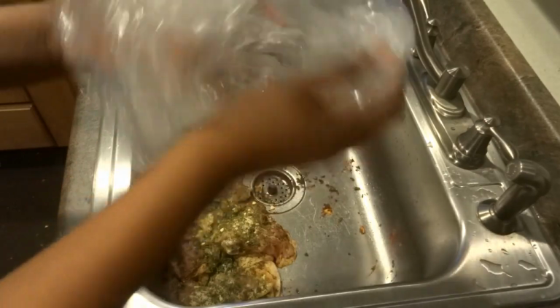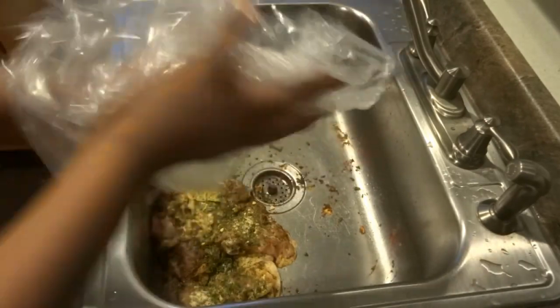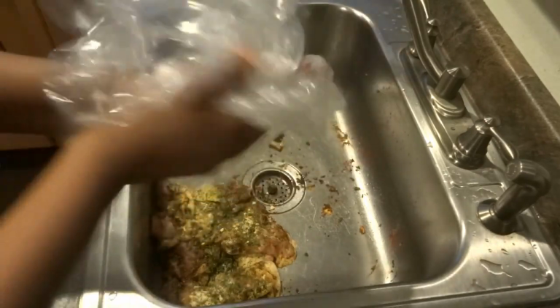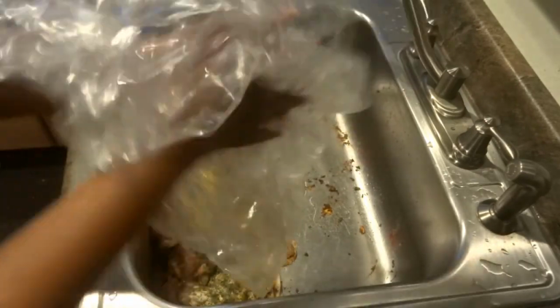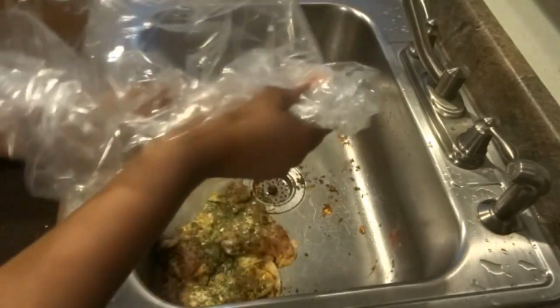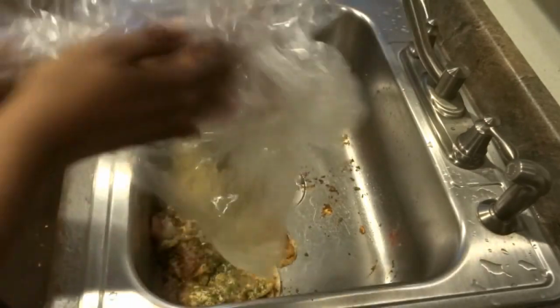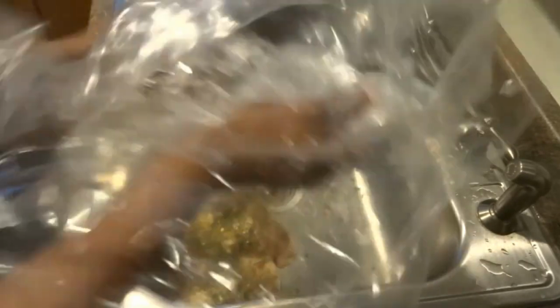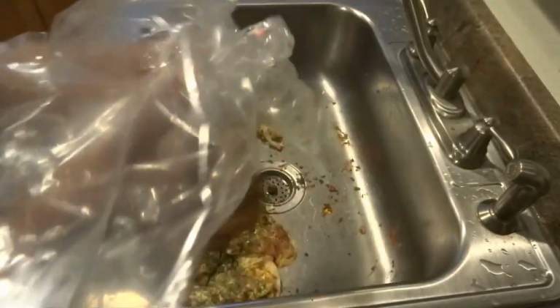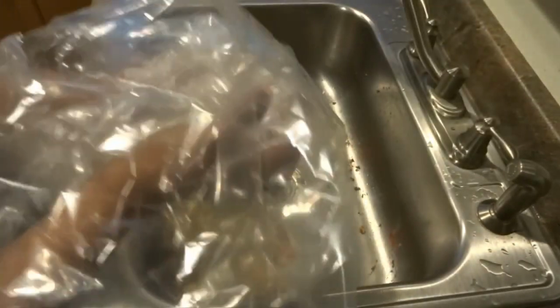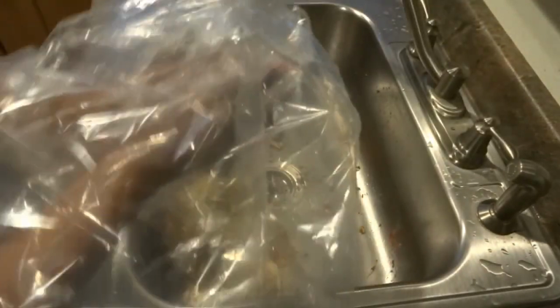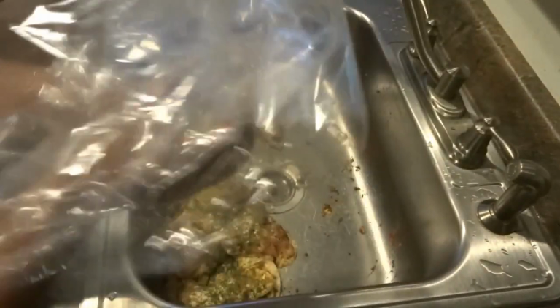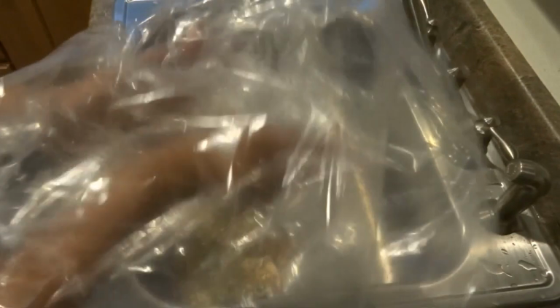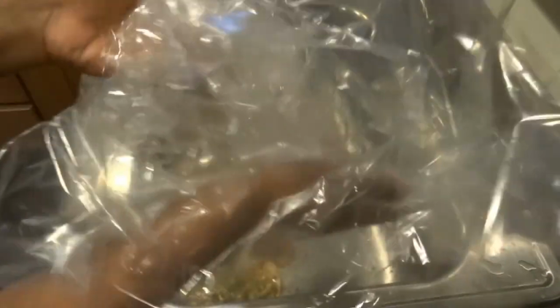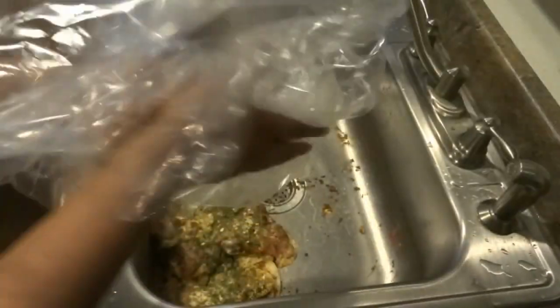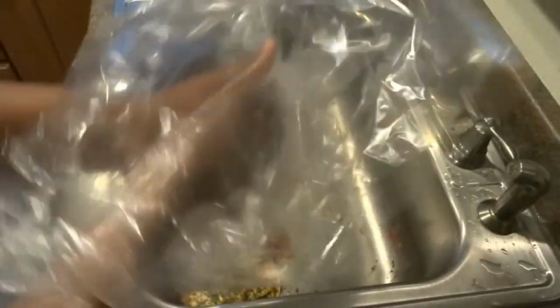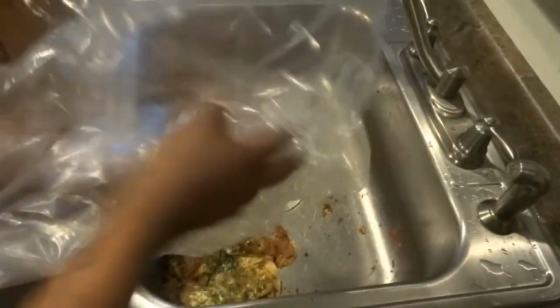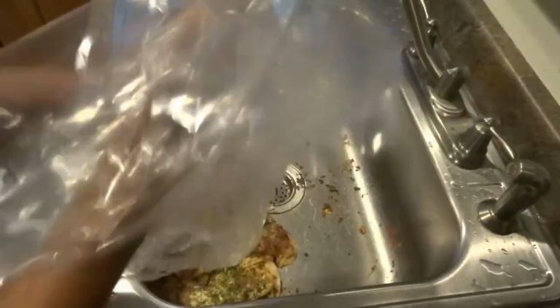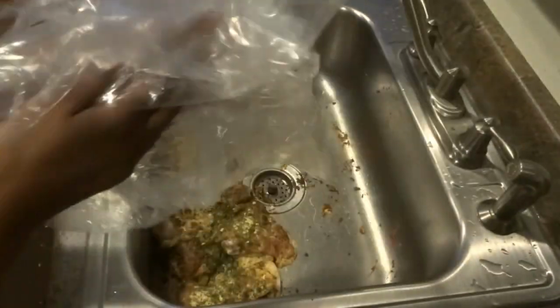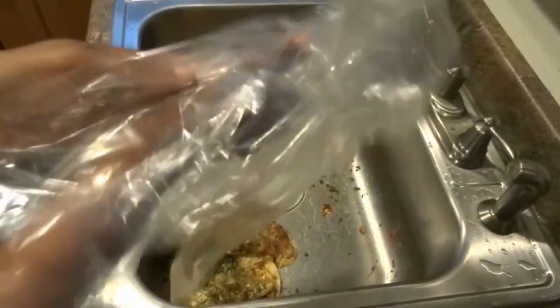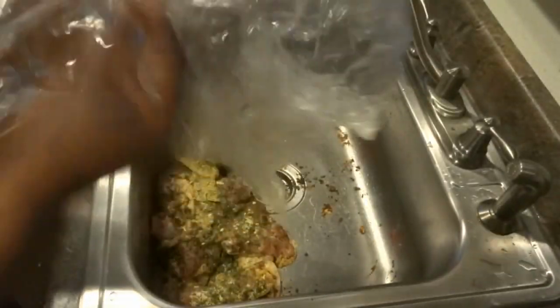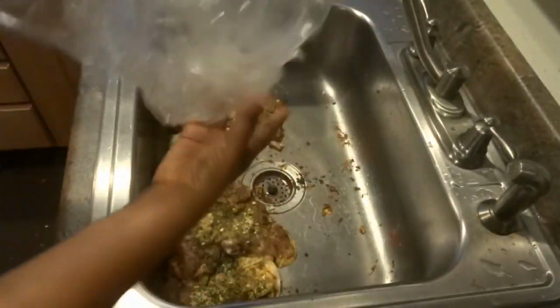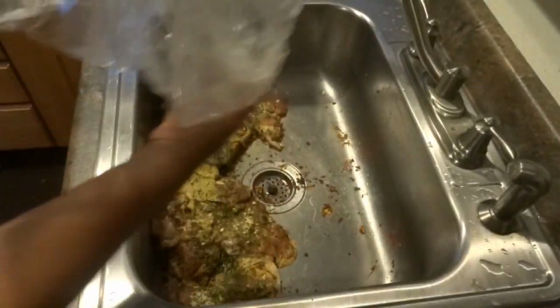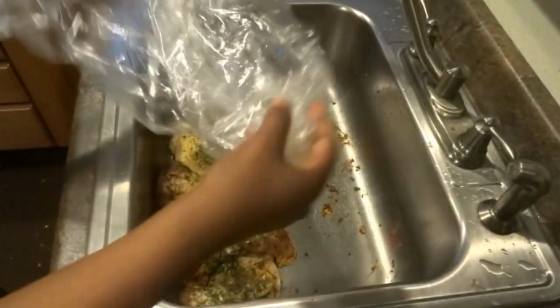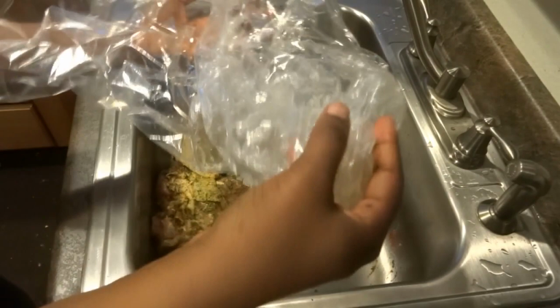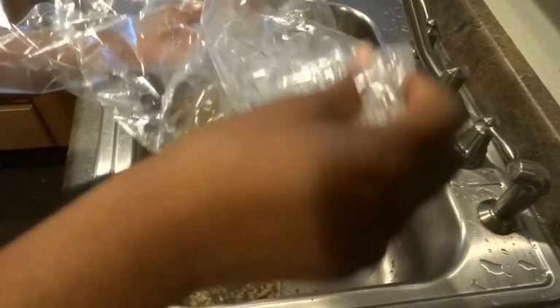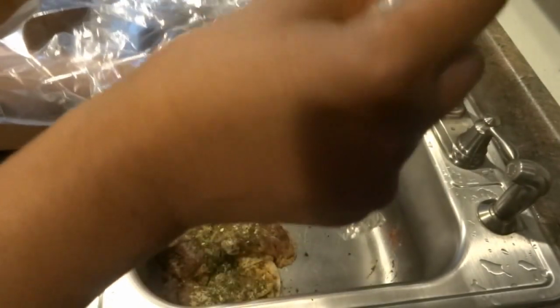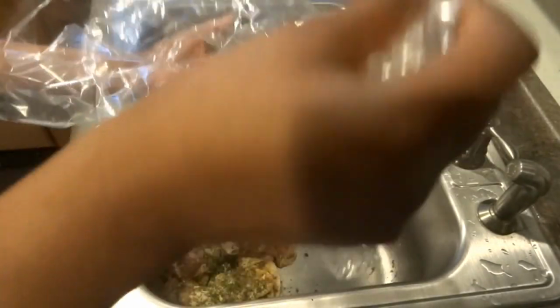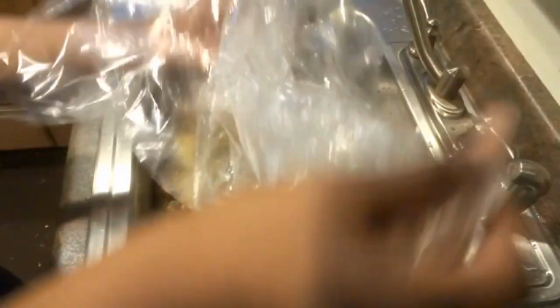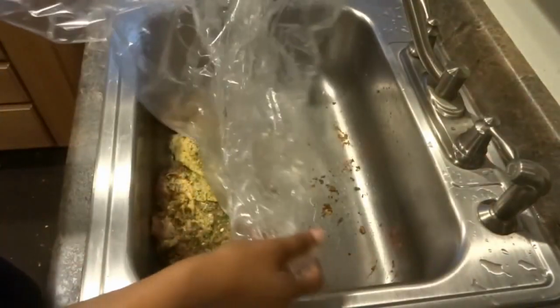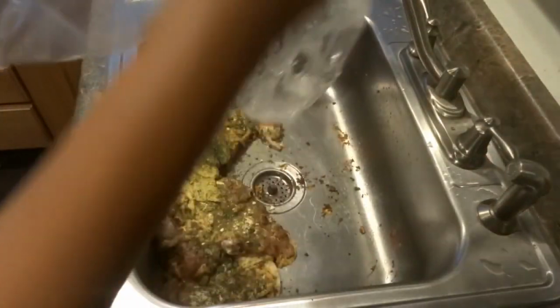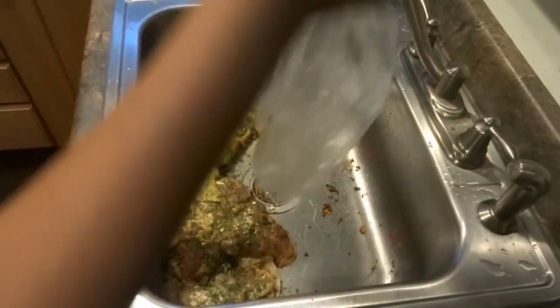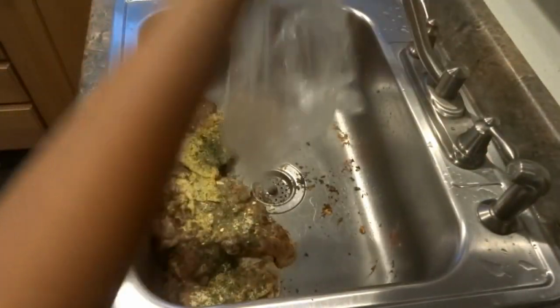I kind of just rub the oil all around the bag because I don't want the skin of the chicken to stick to the bag. So now I'm going to put the chicken in the bag.